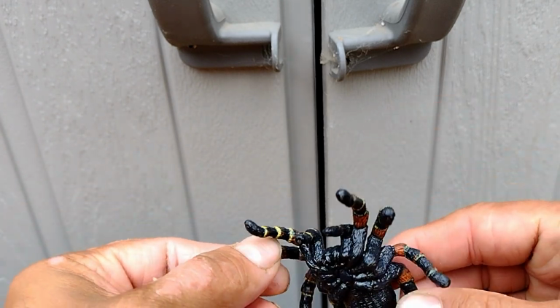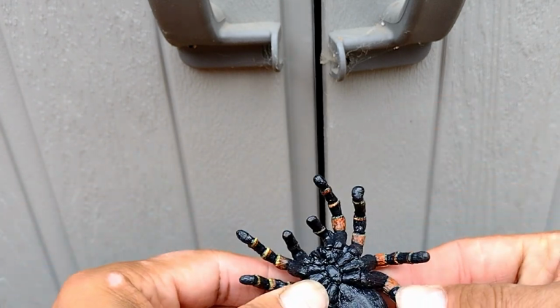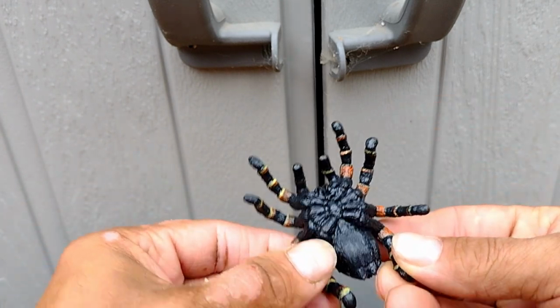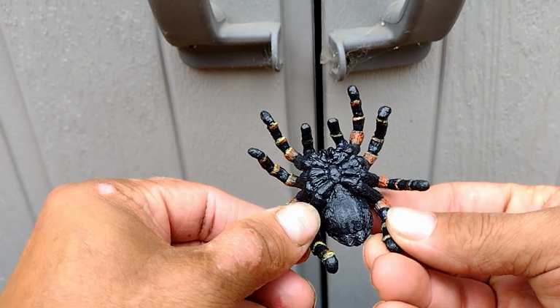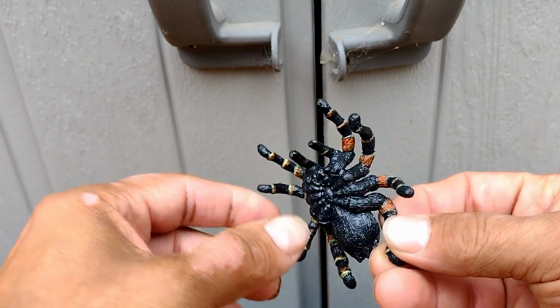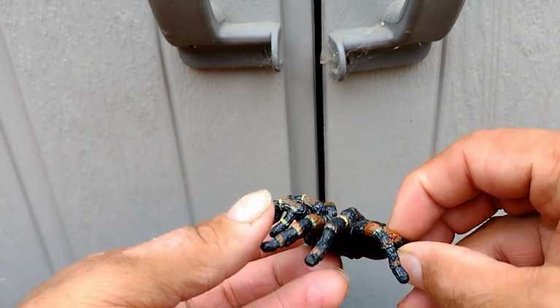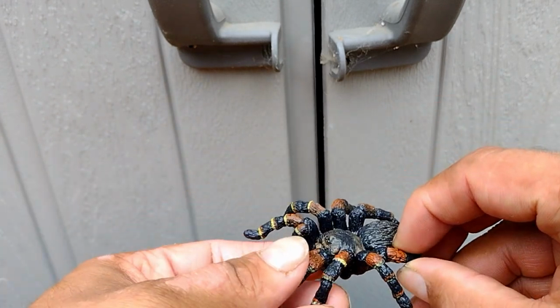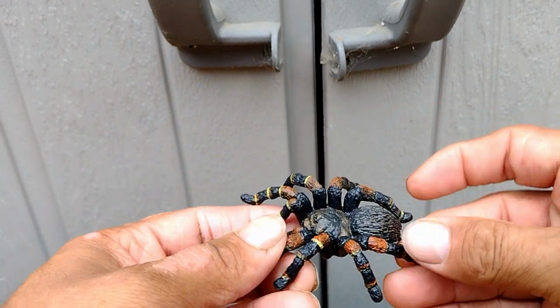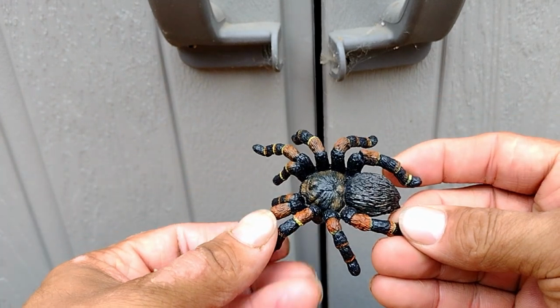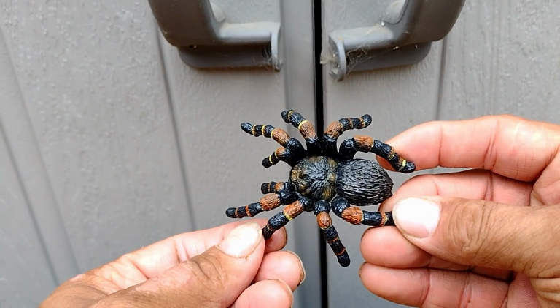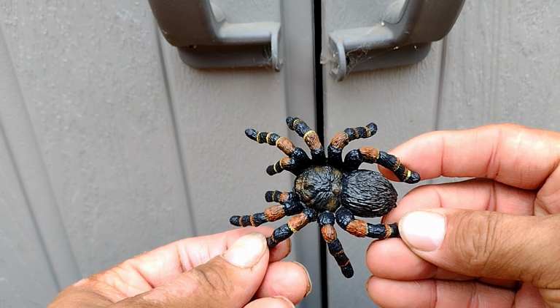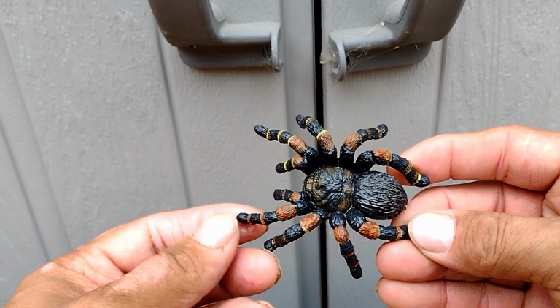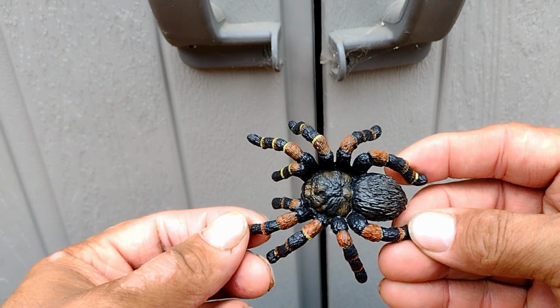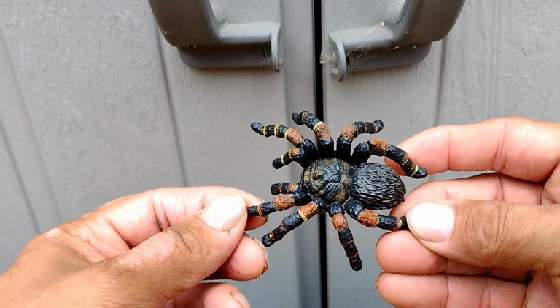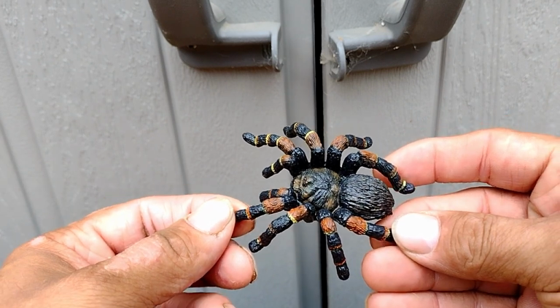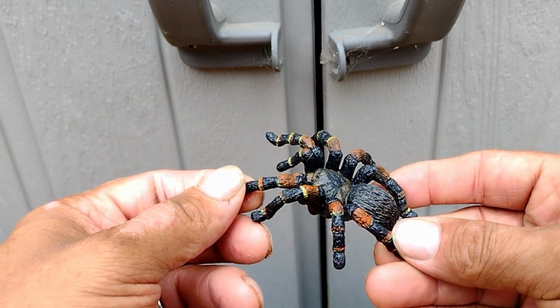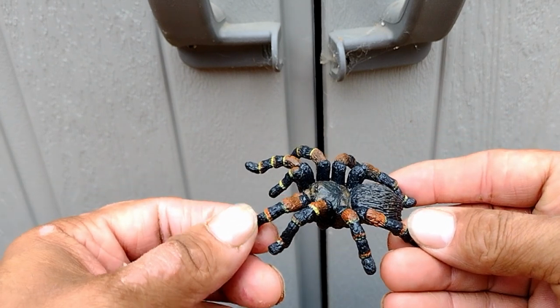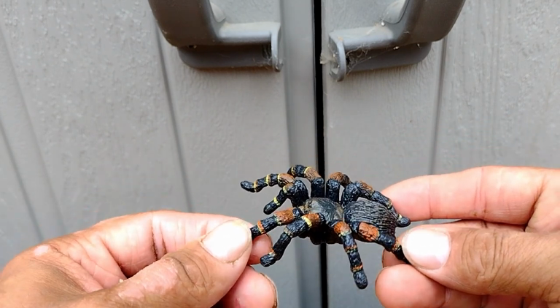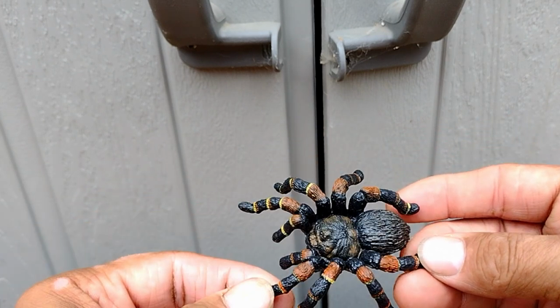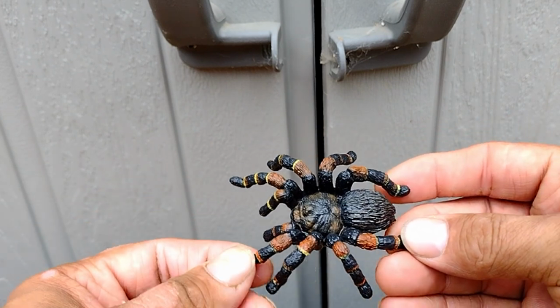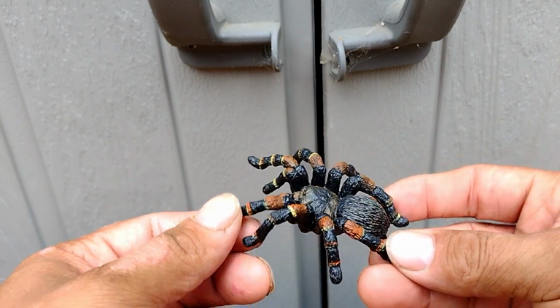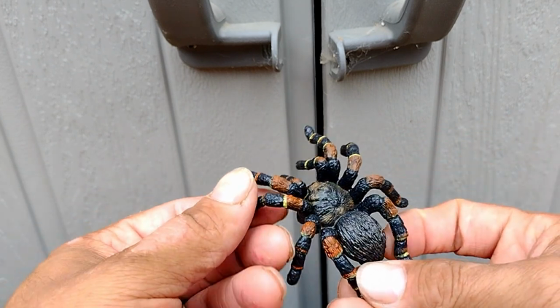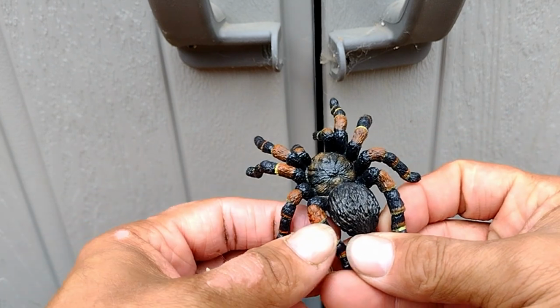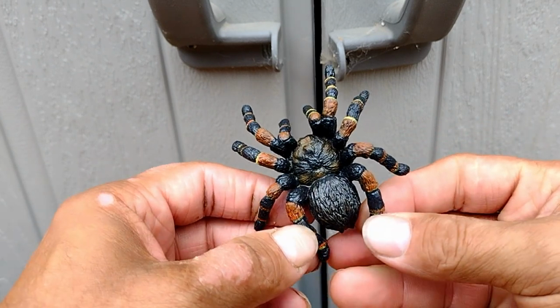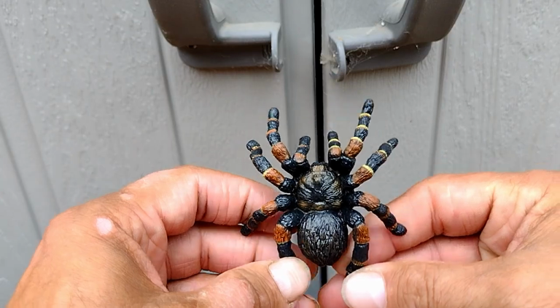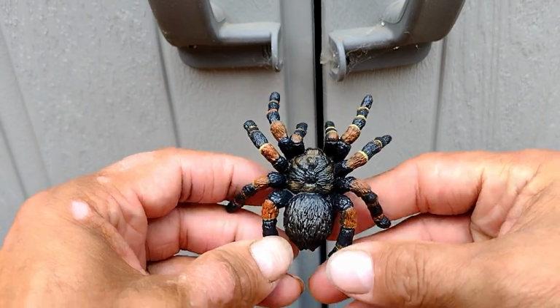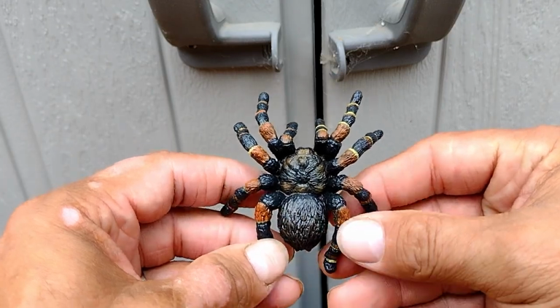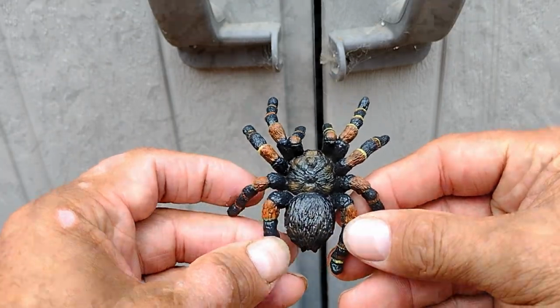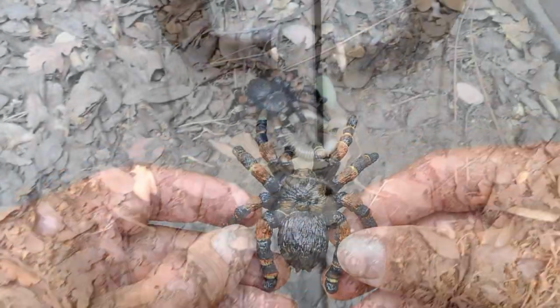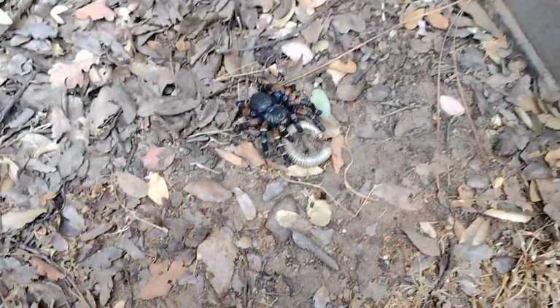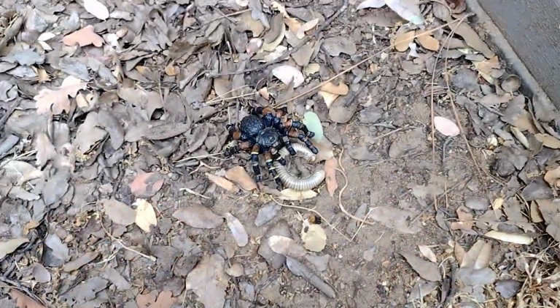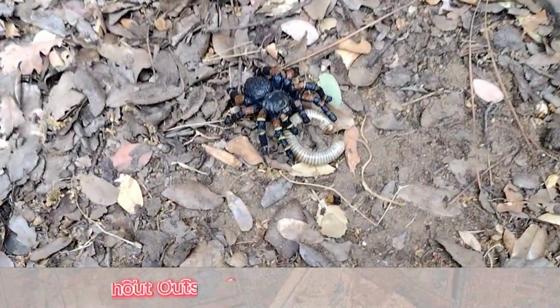Despite the spider's name, it rarely preys on birds. This figure might be a little too large for 1:6 scale, but you never know — they always find new species every day. Maybe this one is a new species! Very nicely painted and sculpted, it looks very cool.